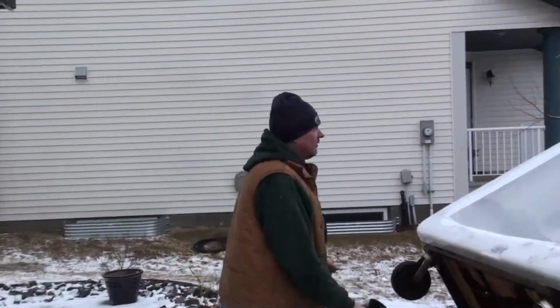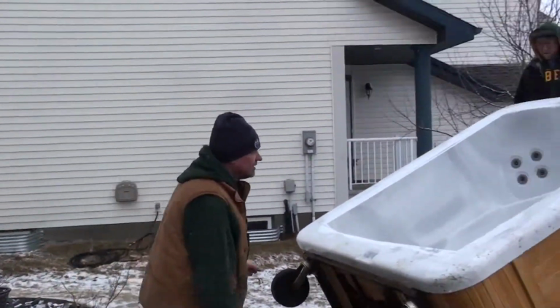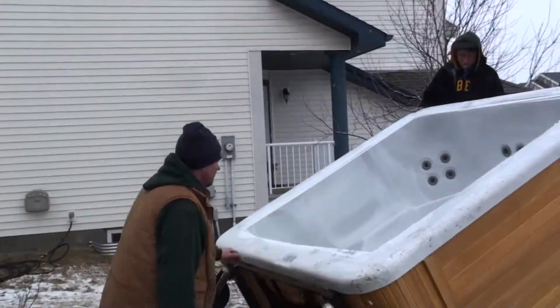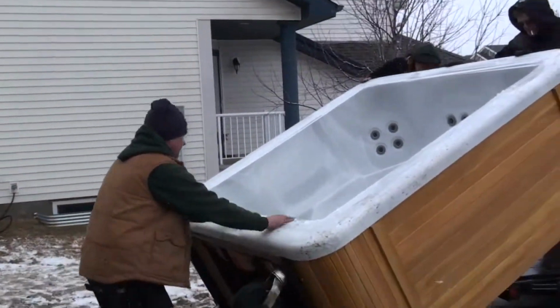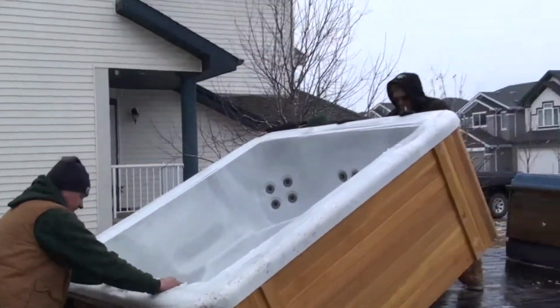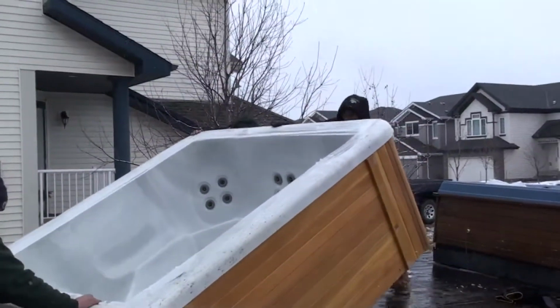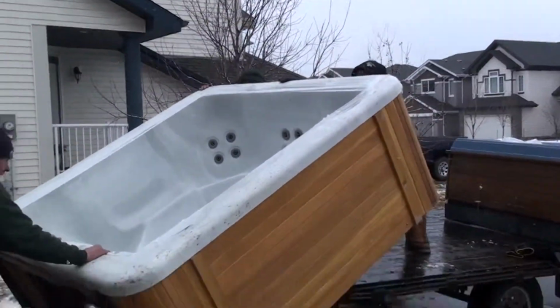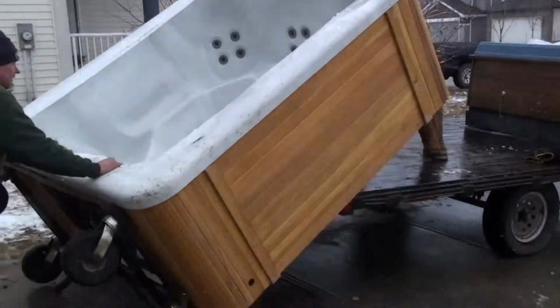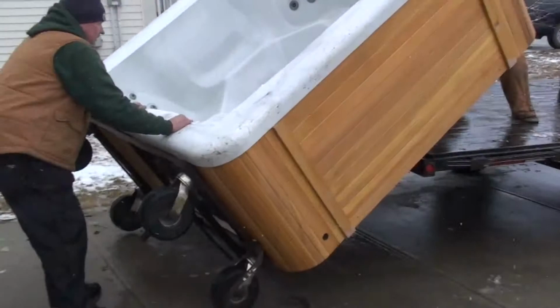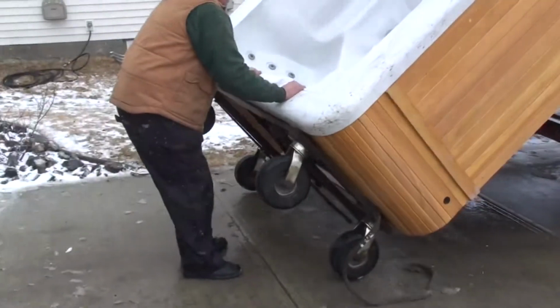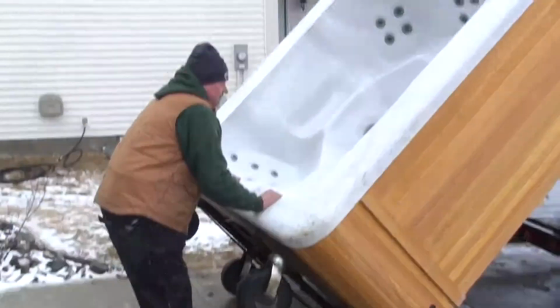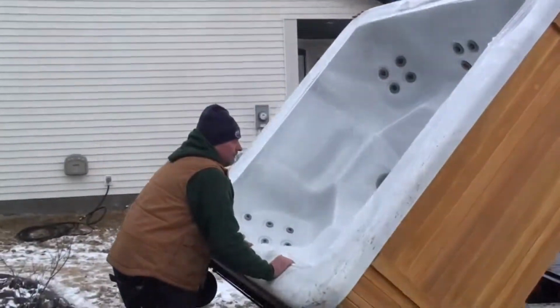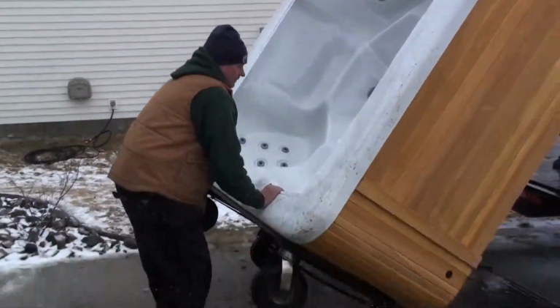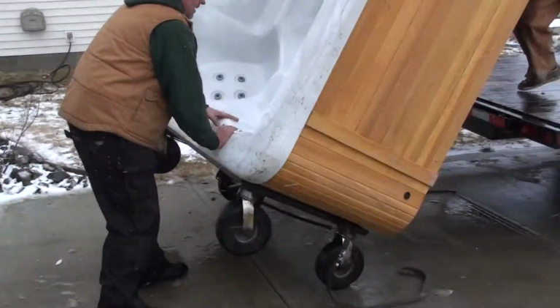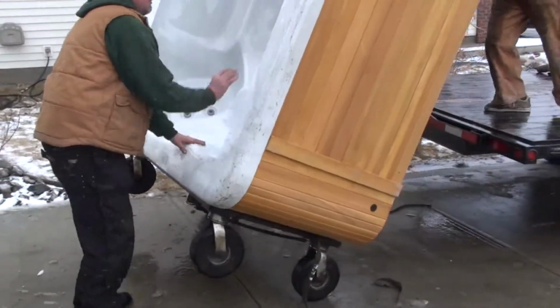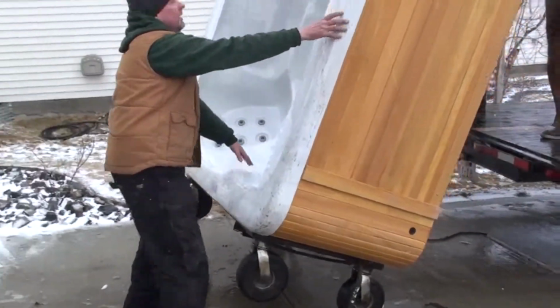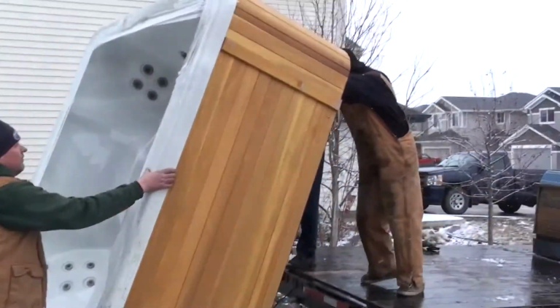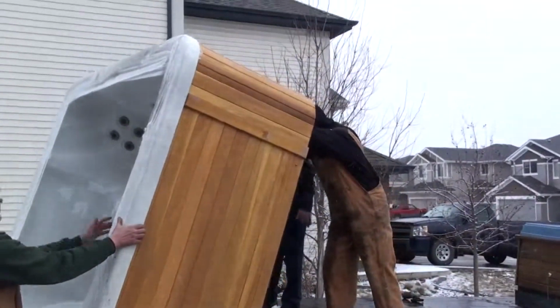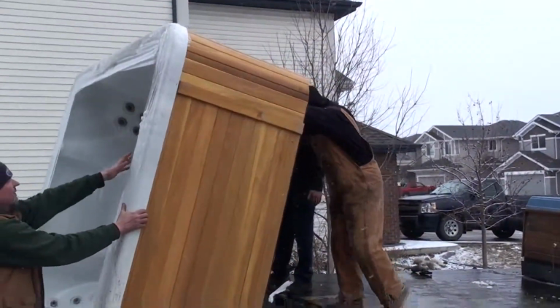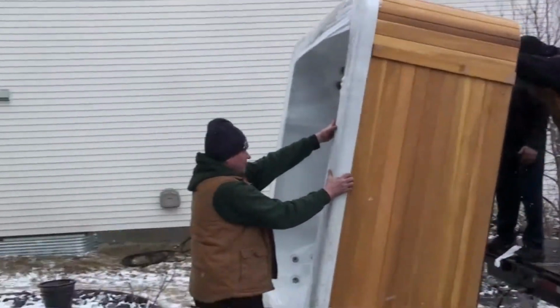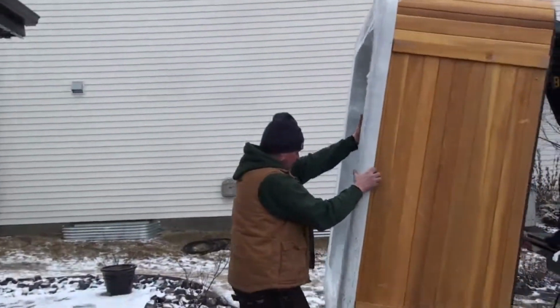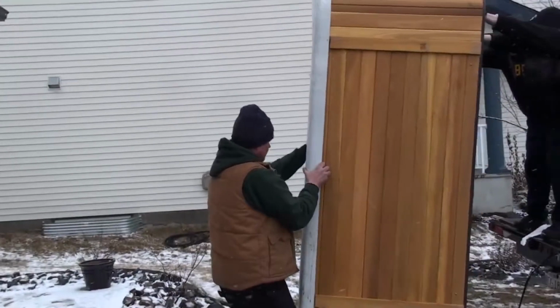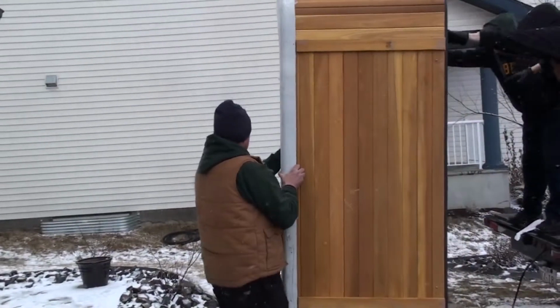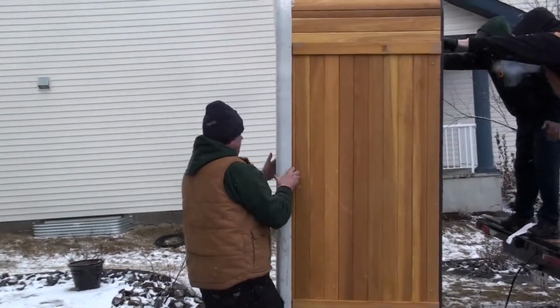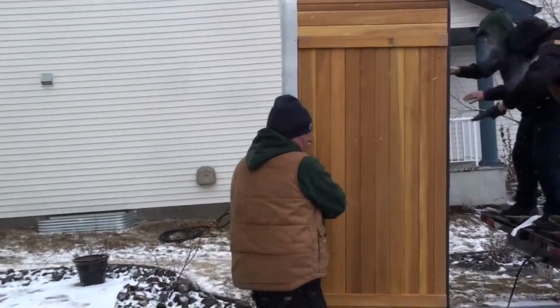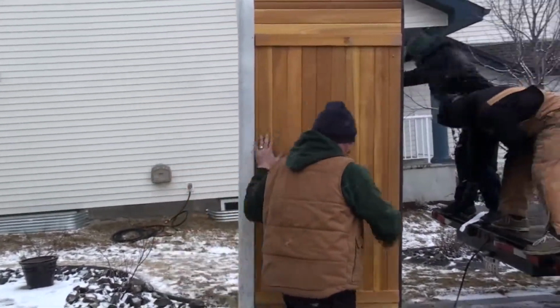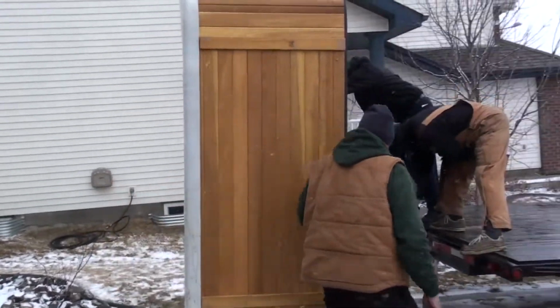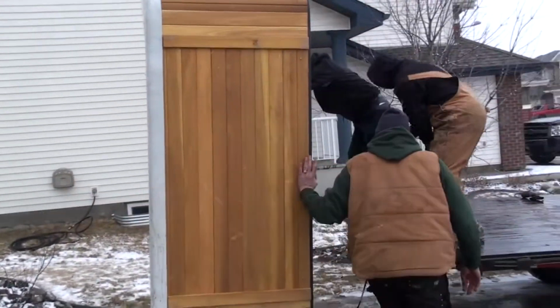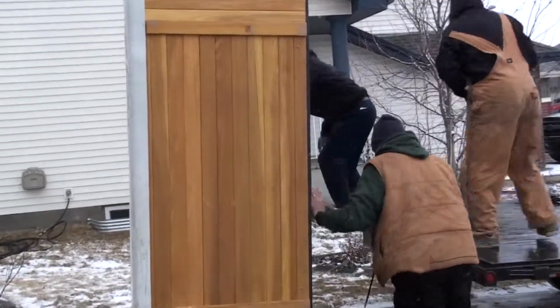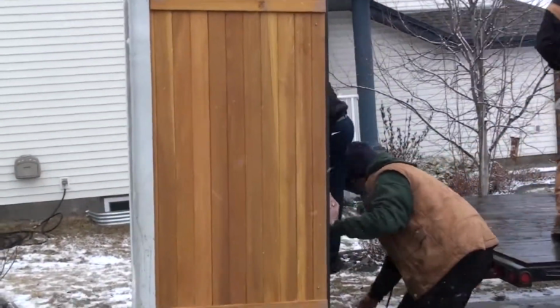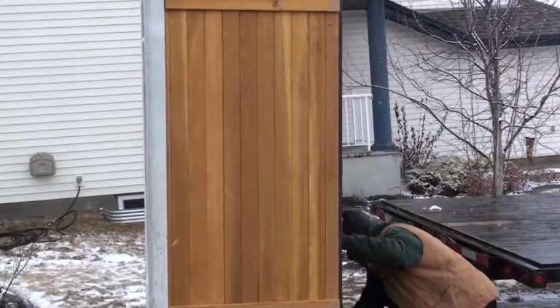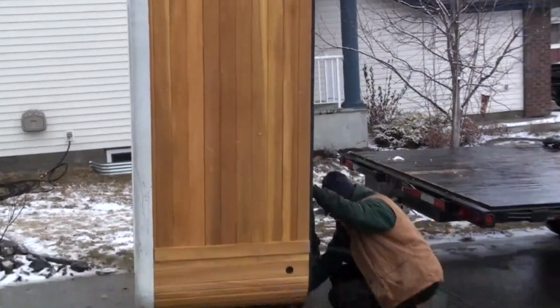All right guys, lift it up. Up, up, up. Bring it to me. Good. Pull that tail over there, Frank.